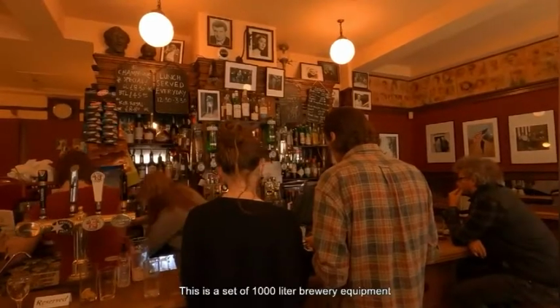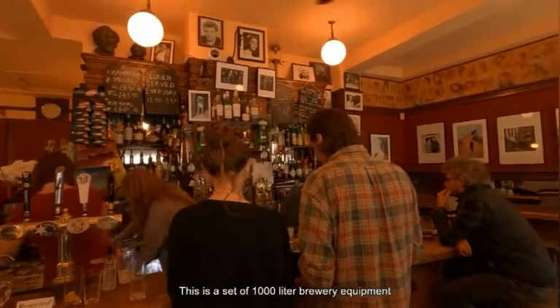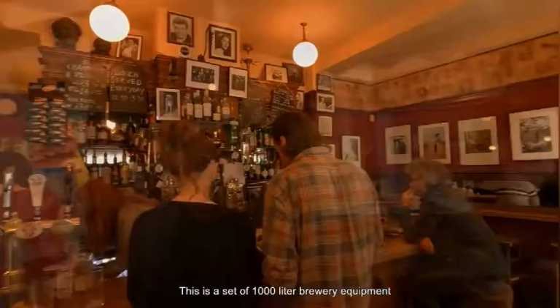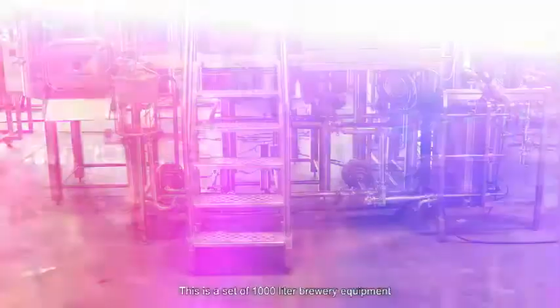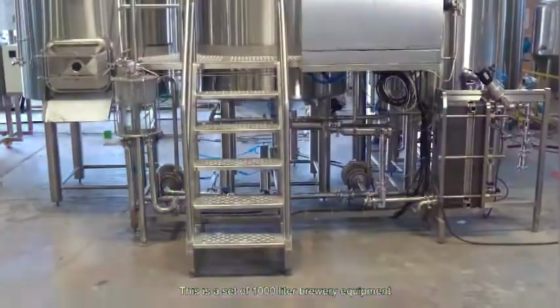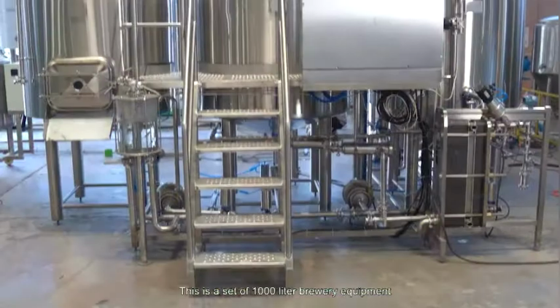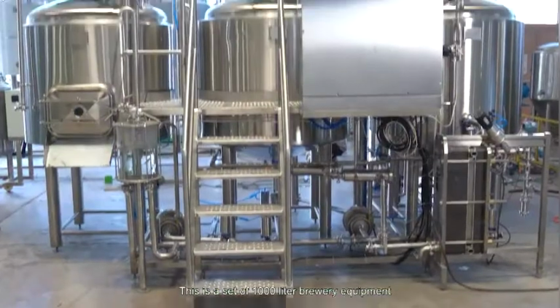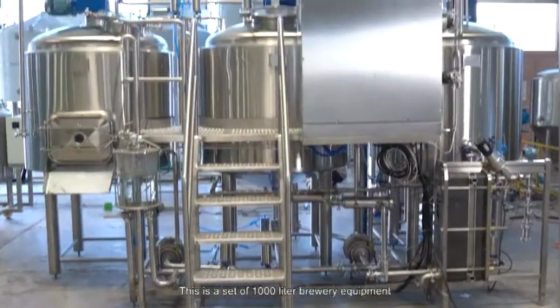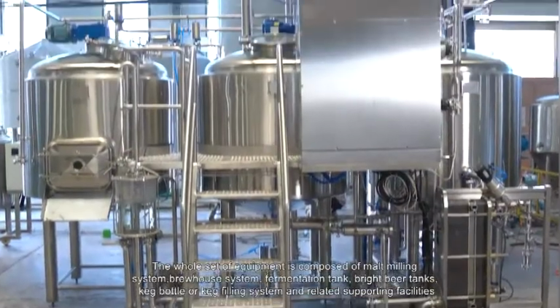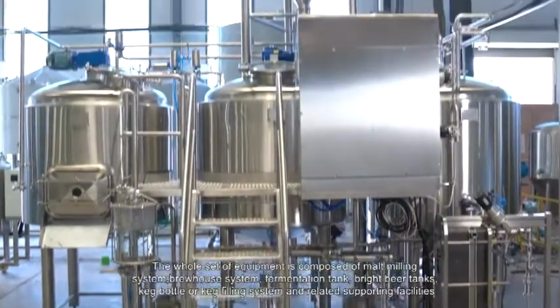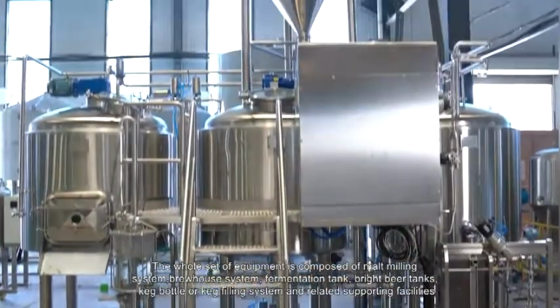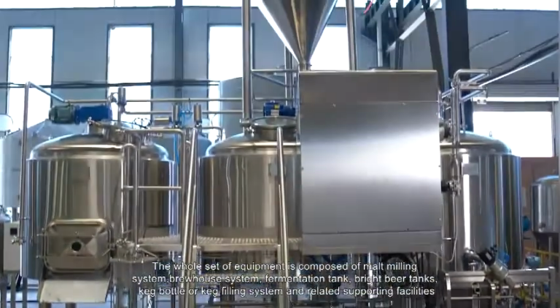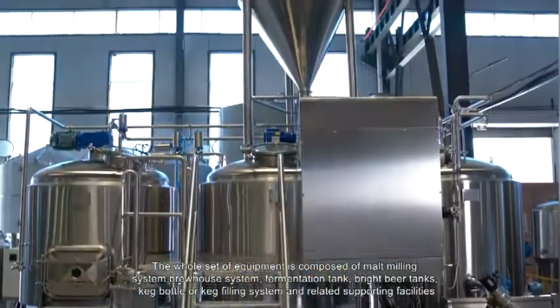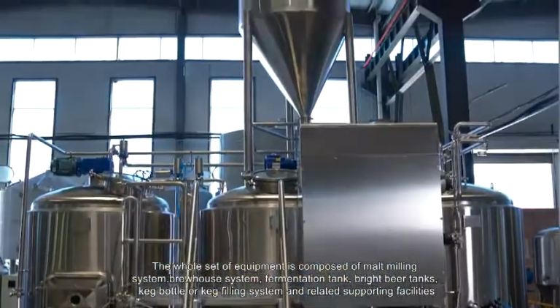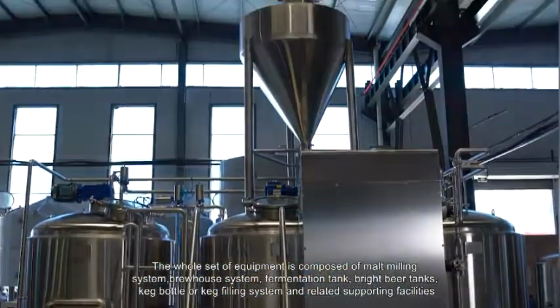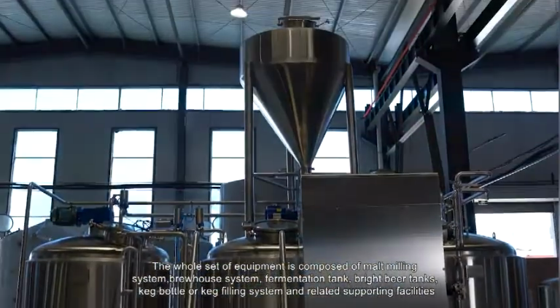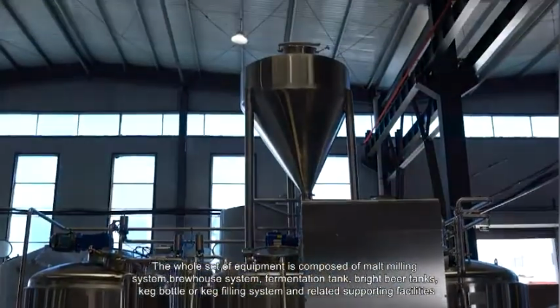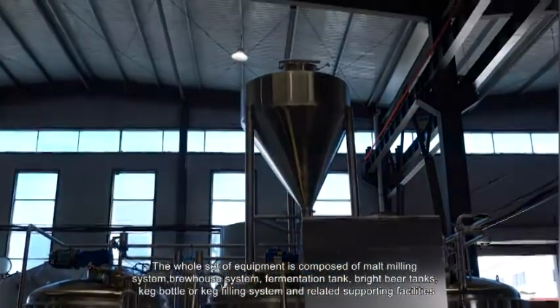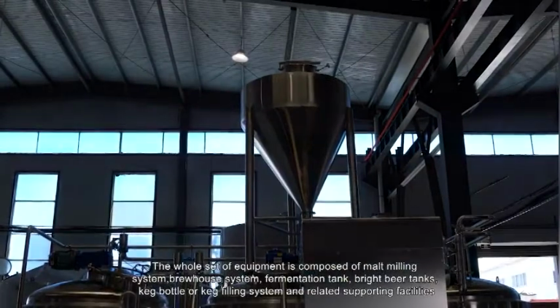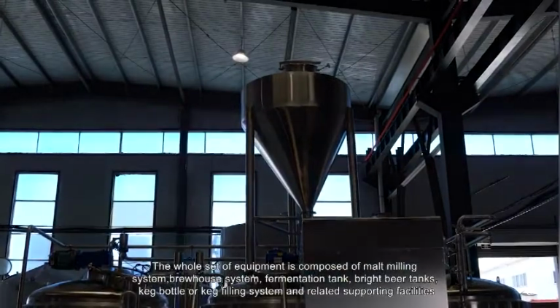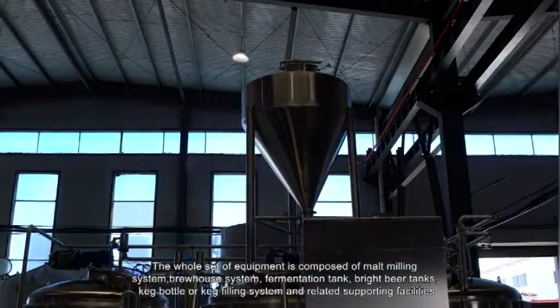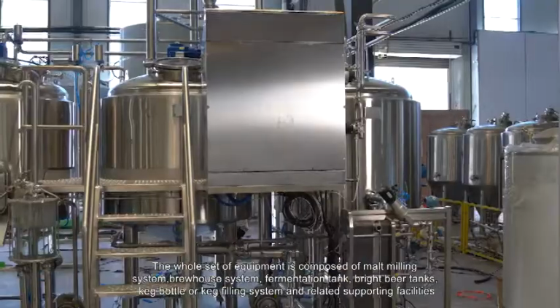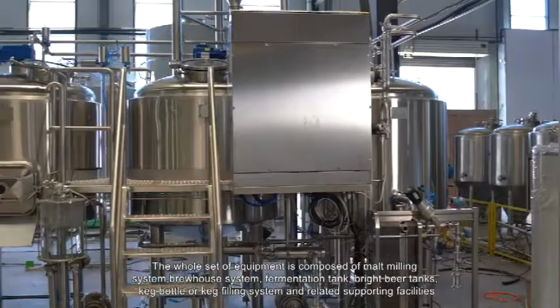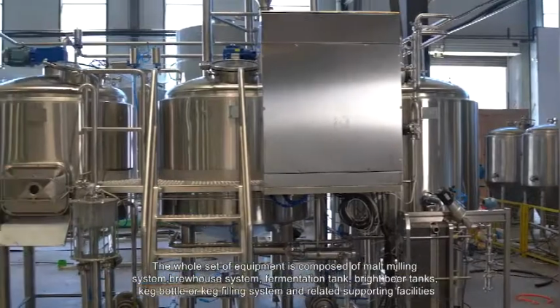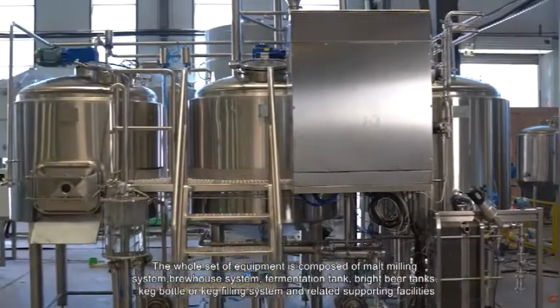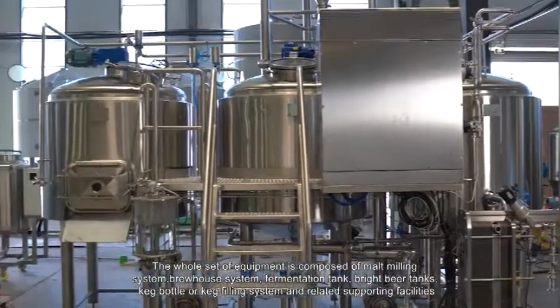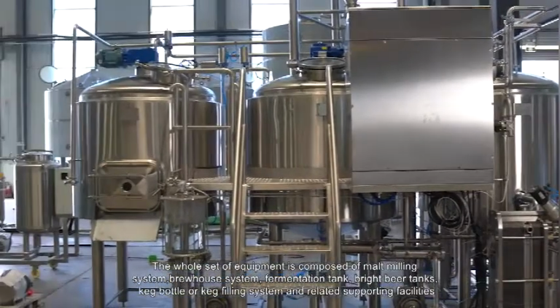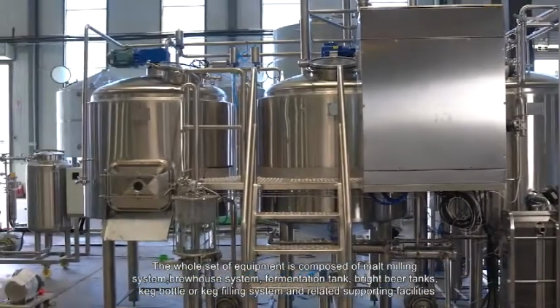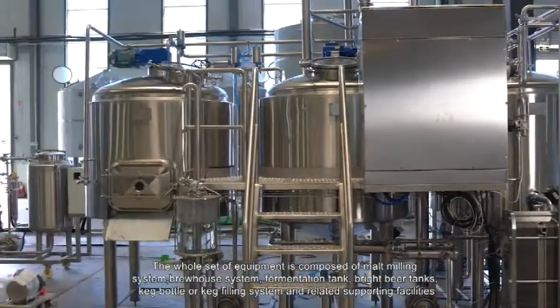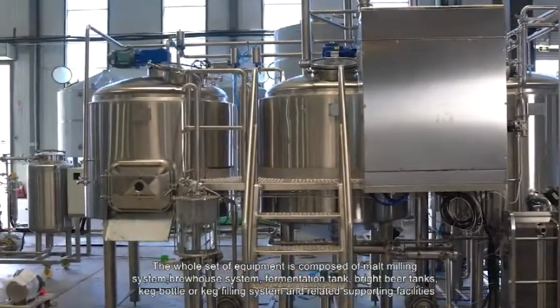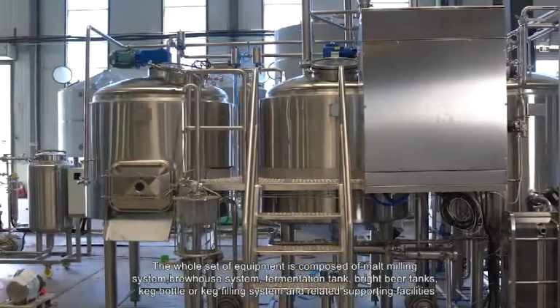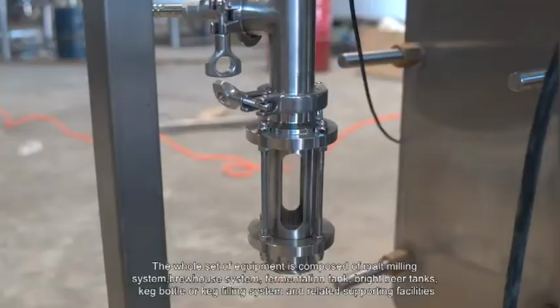This is a set of 1,000-liter brewery equipment. The whole set of equipment is composed of a malt milling system, brew house system, fermentation tanks, bright beer tanks, keg or bottle filling system, and related supporting facilities.